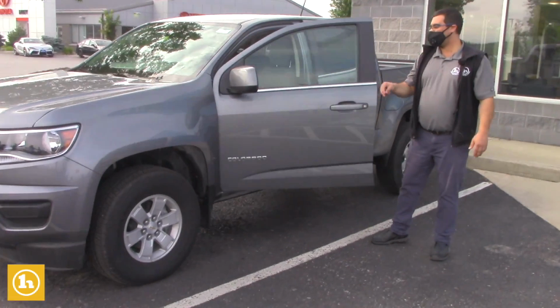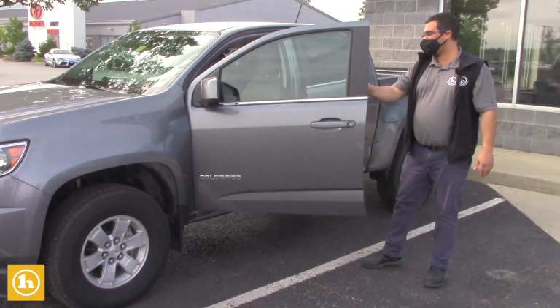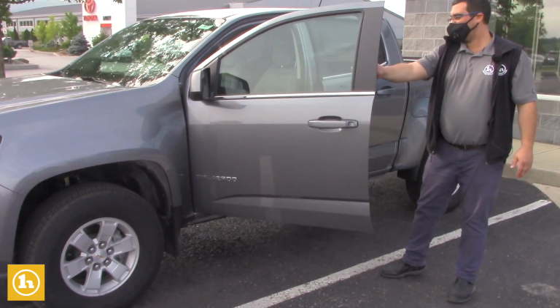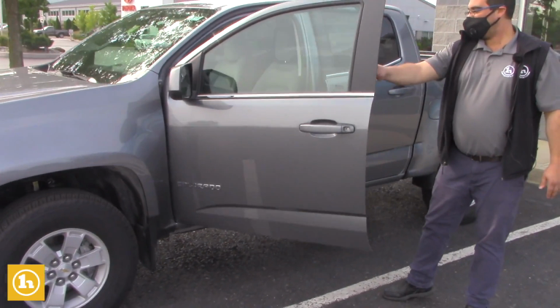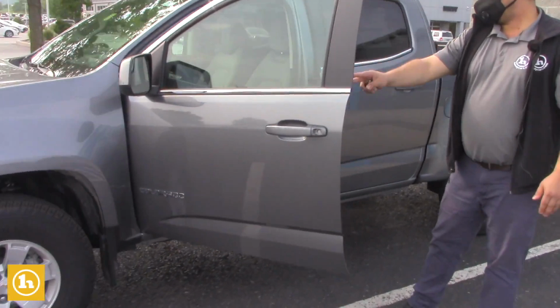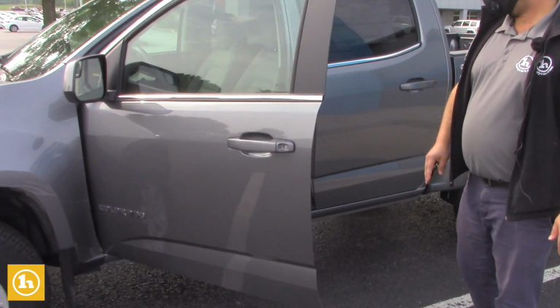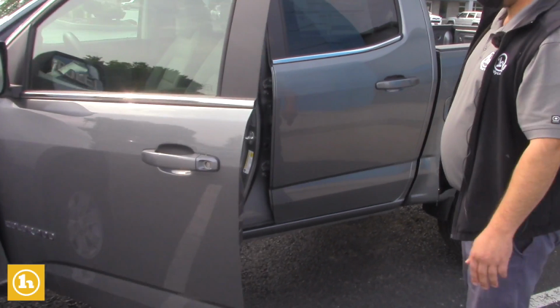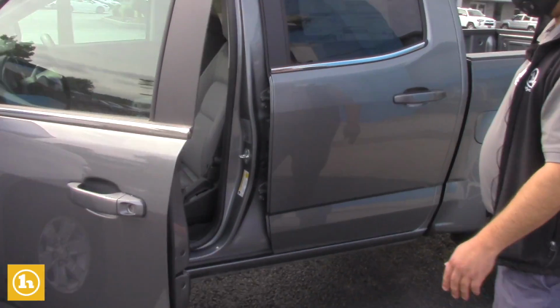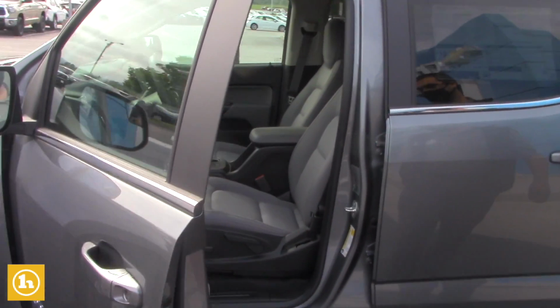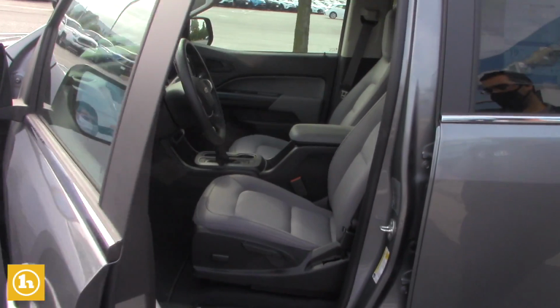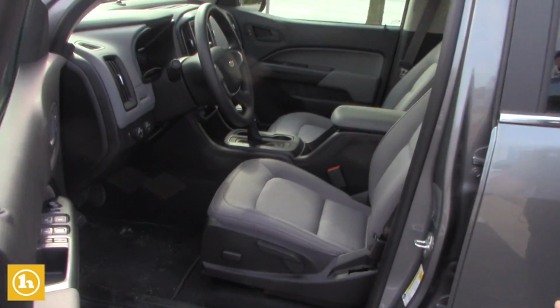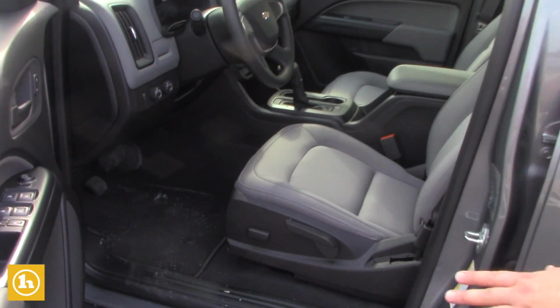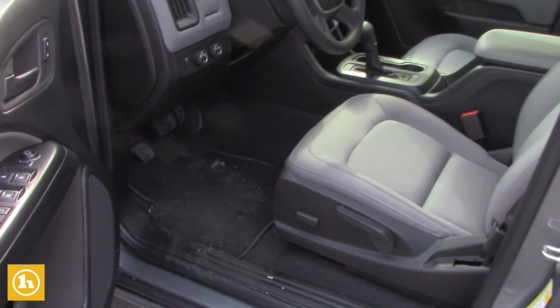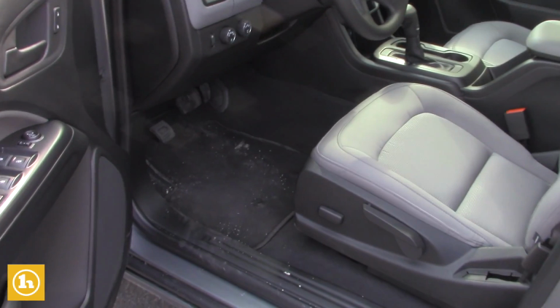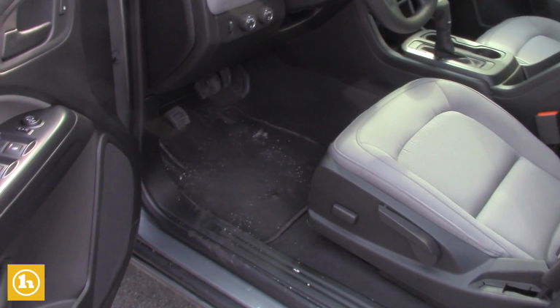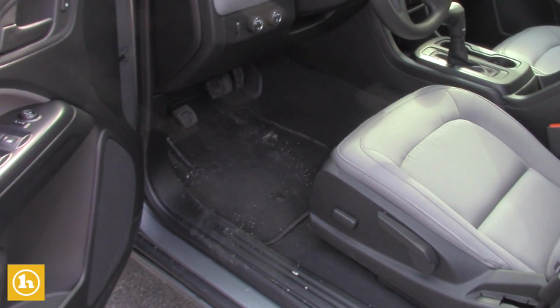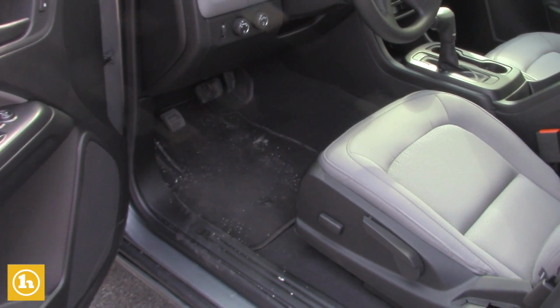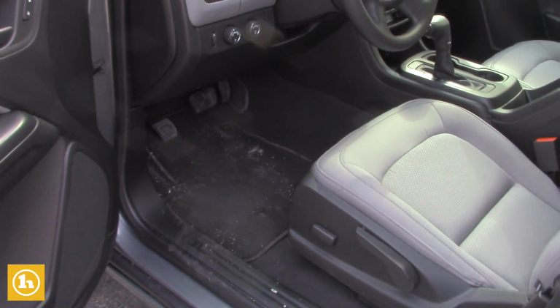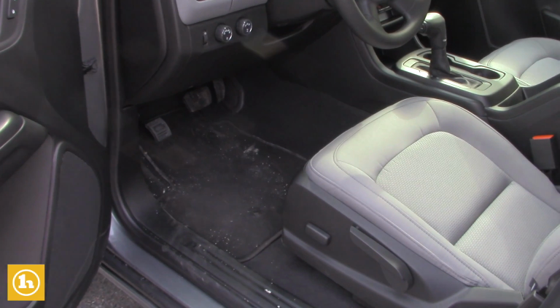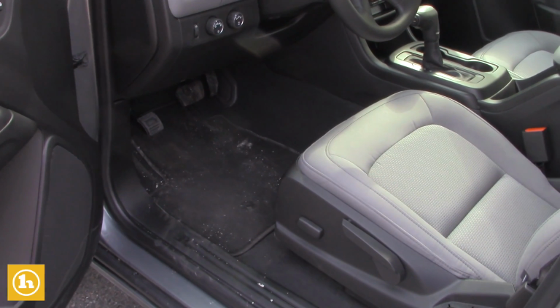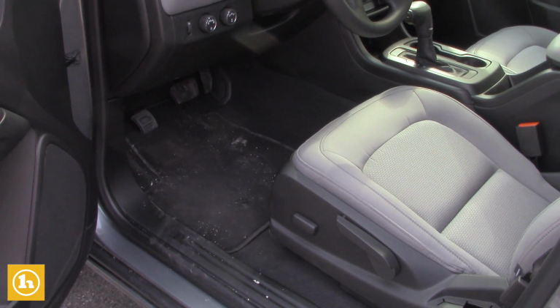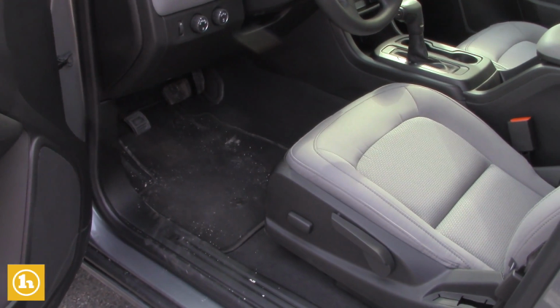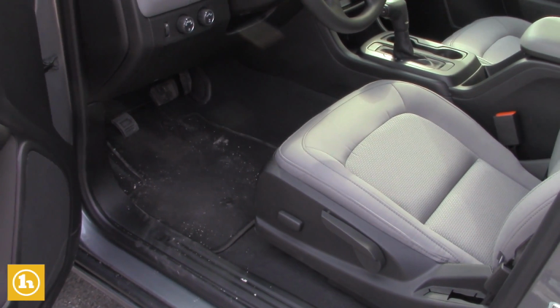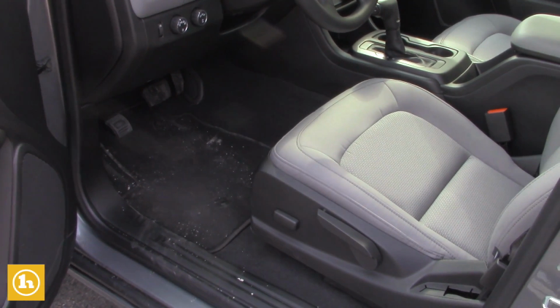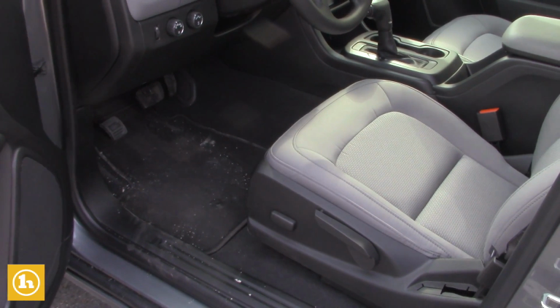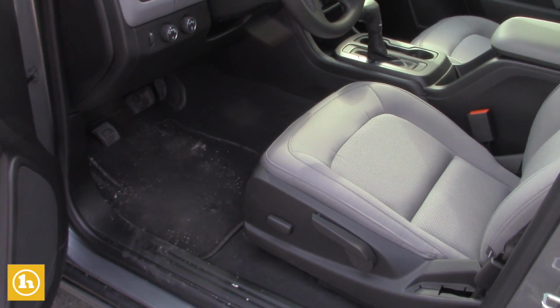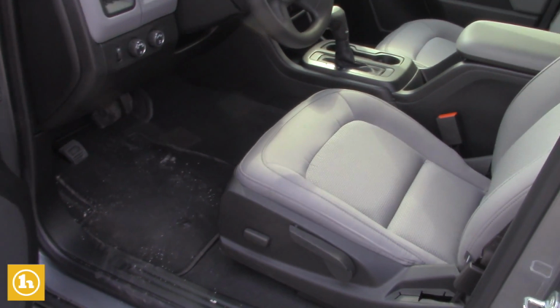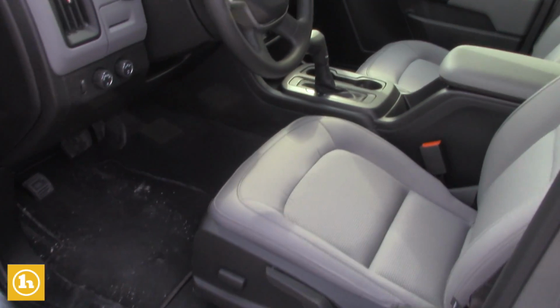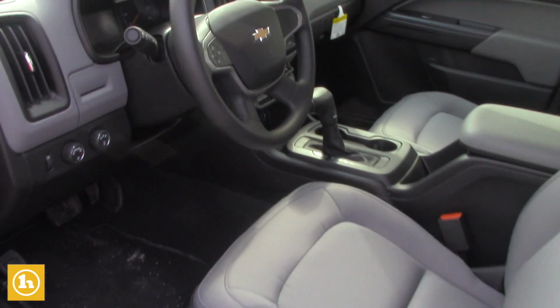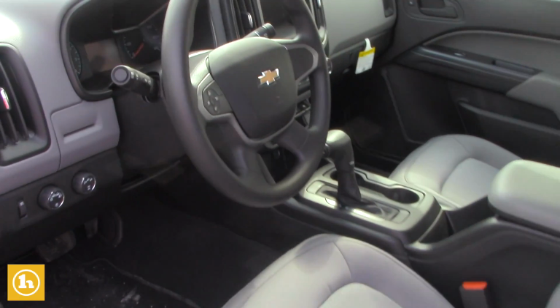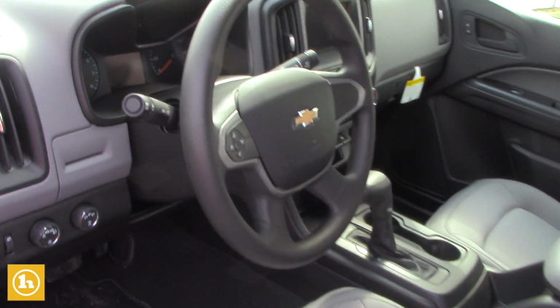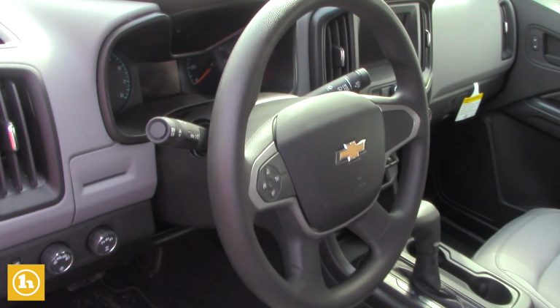You do have forward and backward power seat. You have the rear view camera with the touch screen display and the Bluetooth.